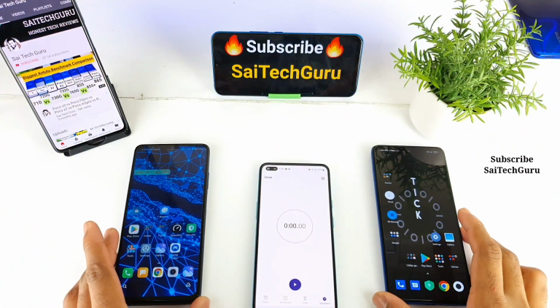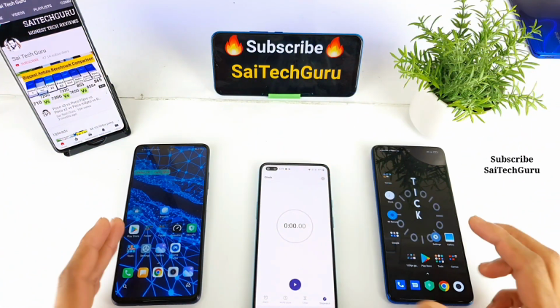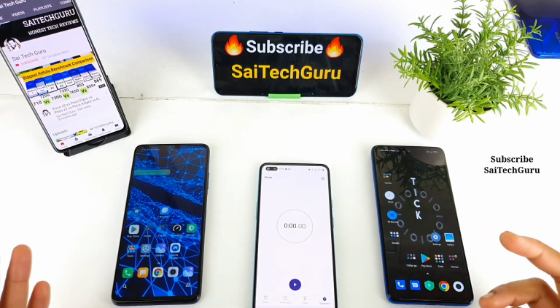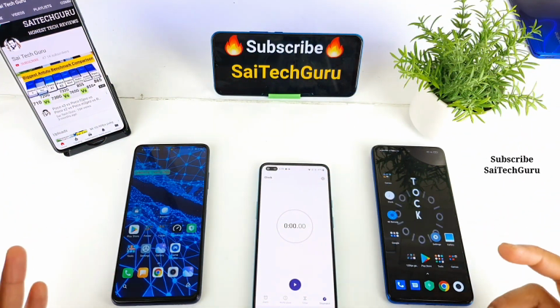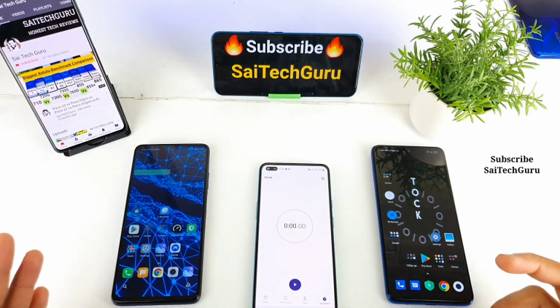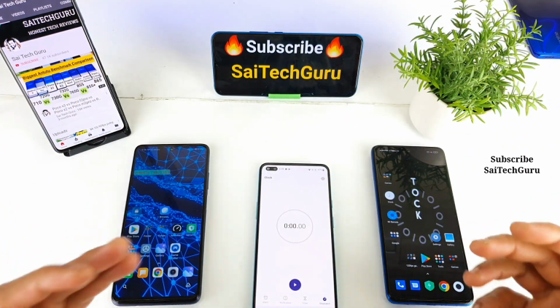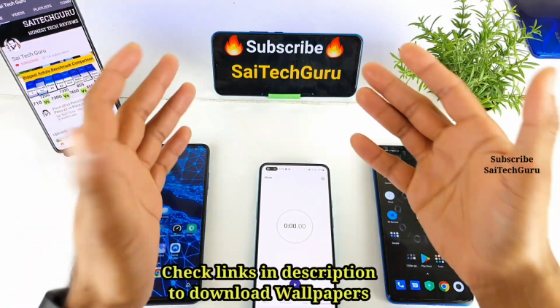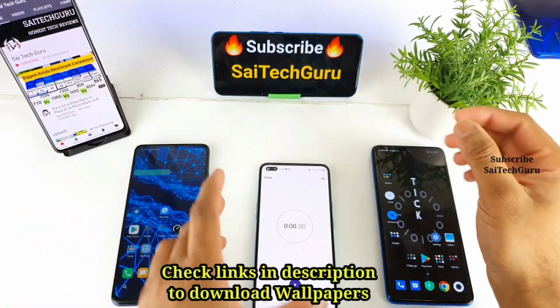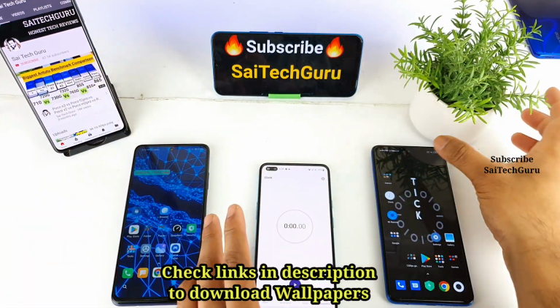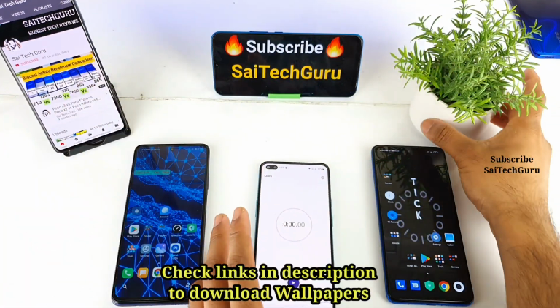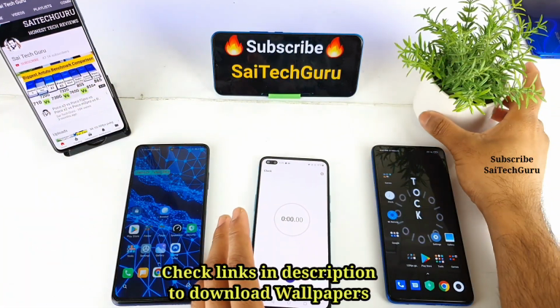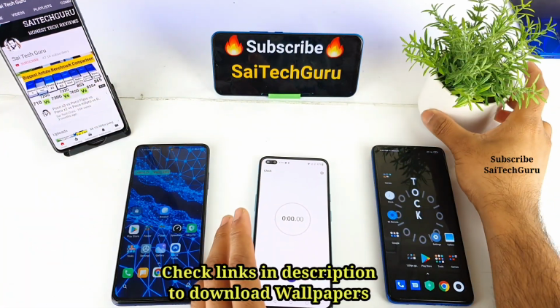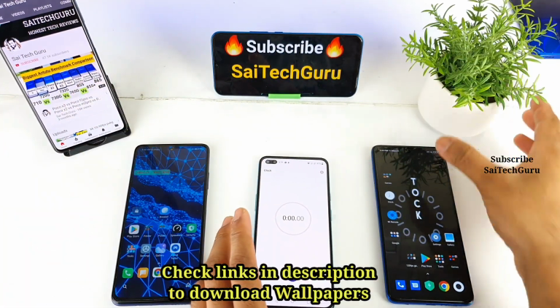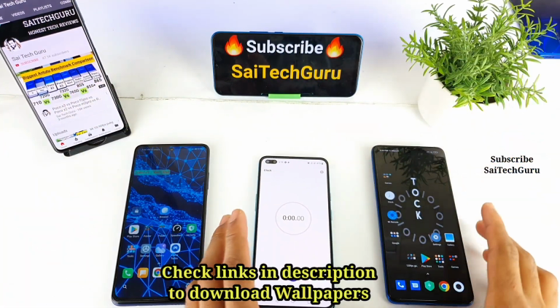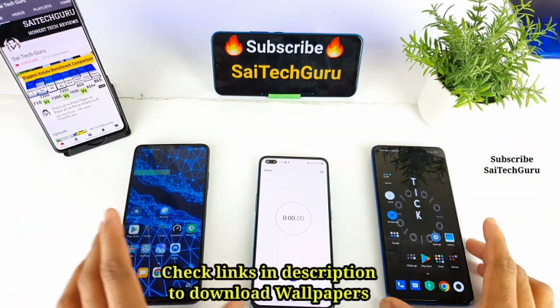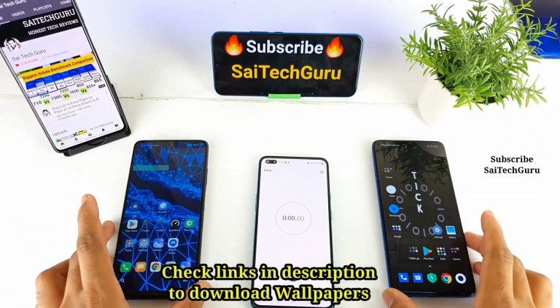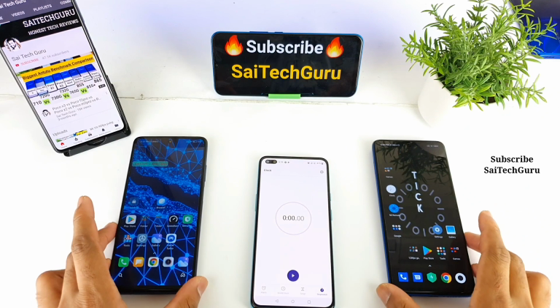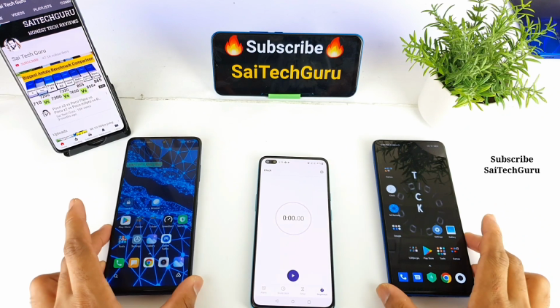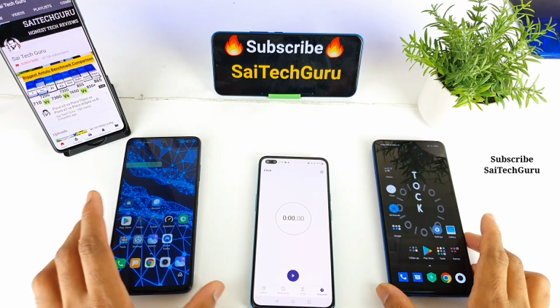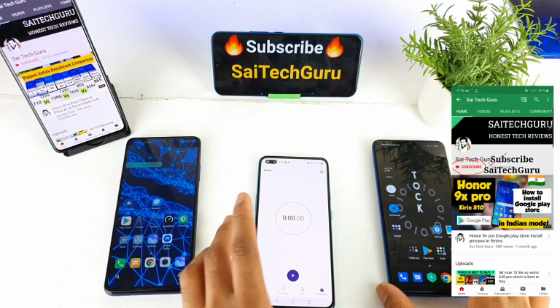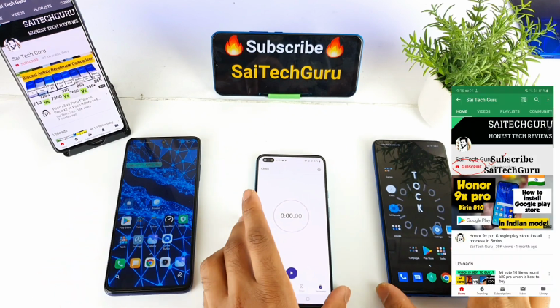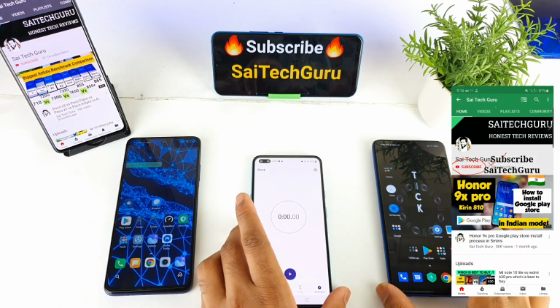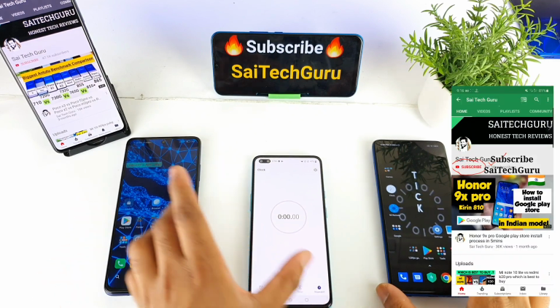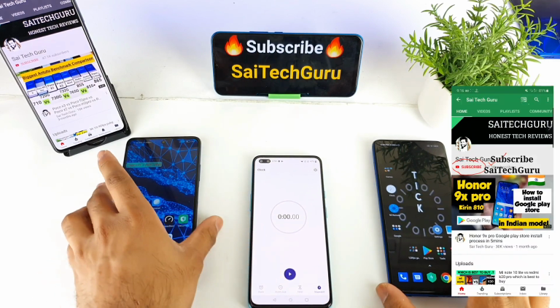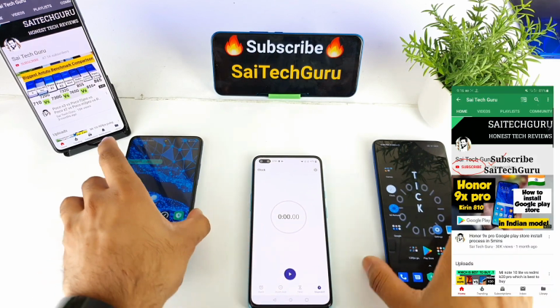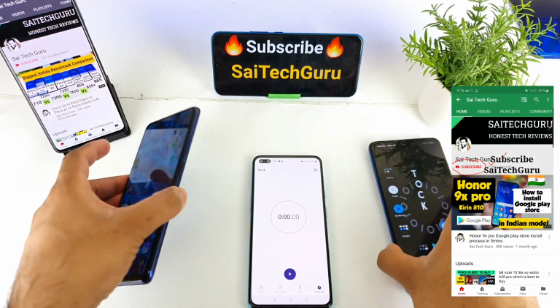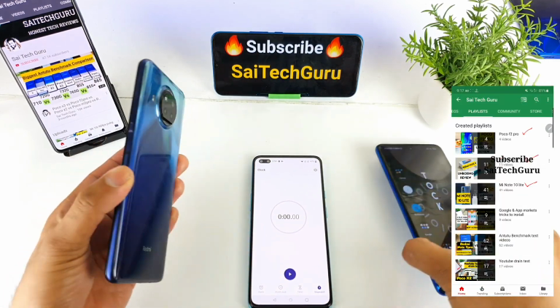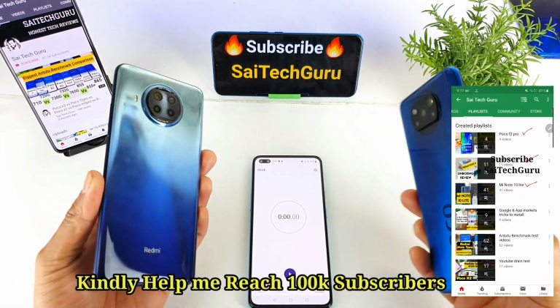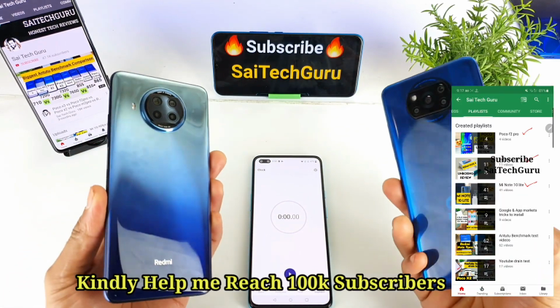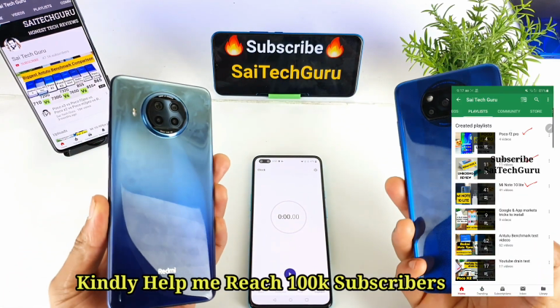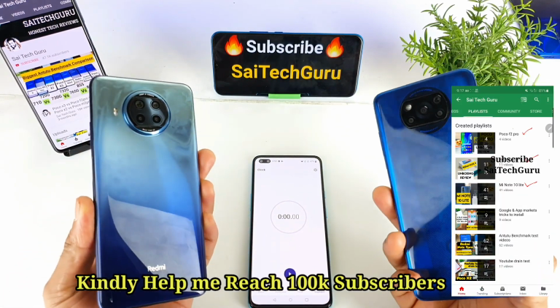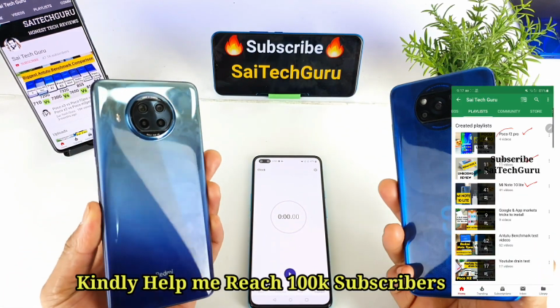Hello everyone, I am Sajitania. Welcome back to my channel Saitekar. In this video I will be doing the reboot speed test between the MI10i vs the POCO X3 device.